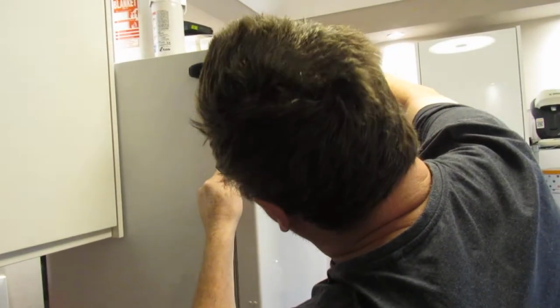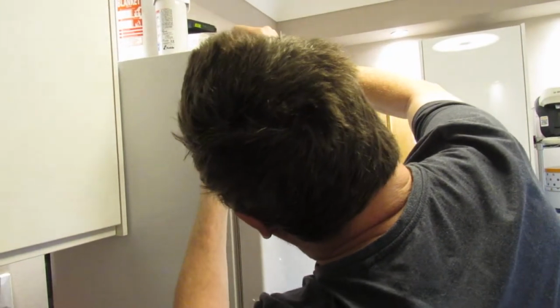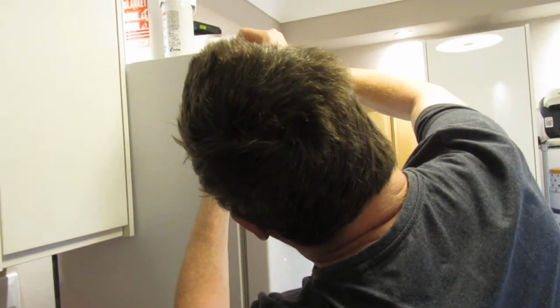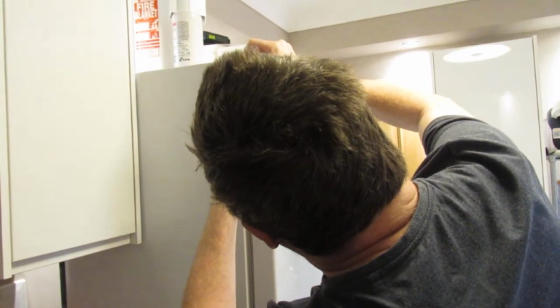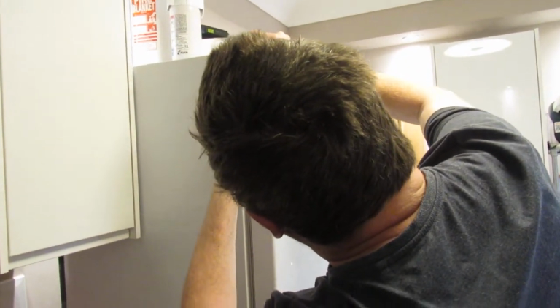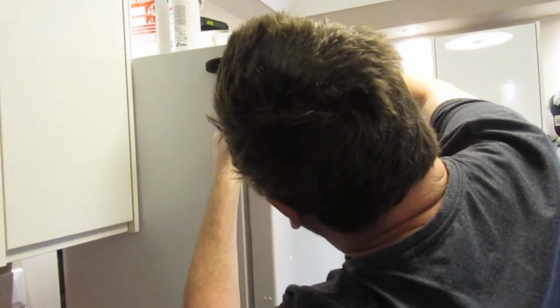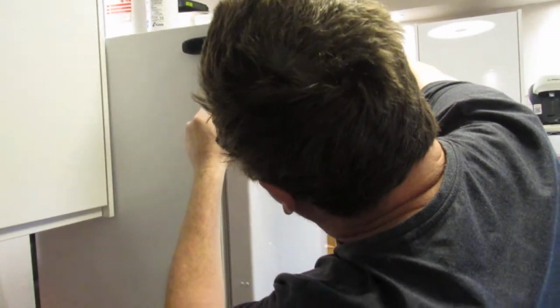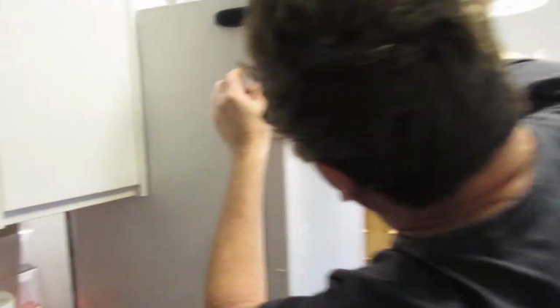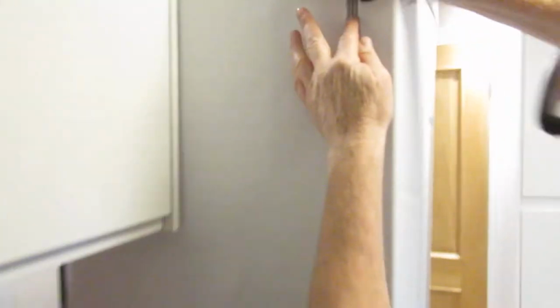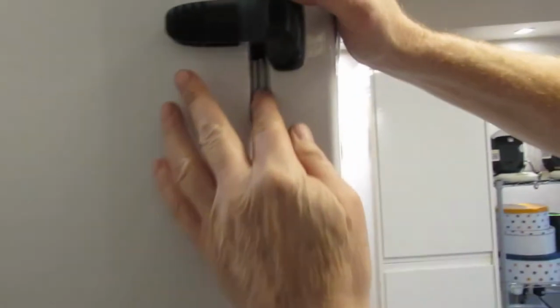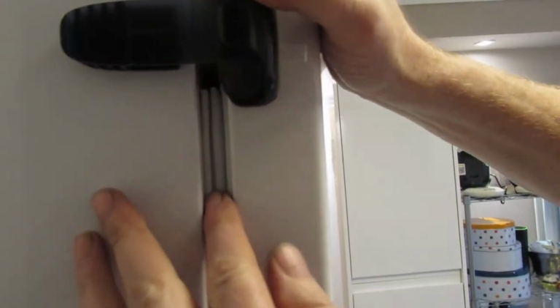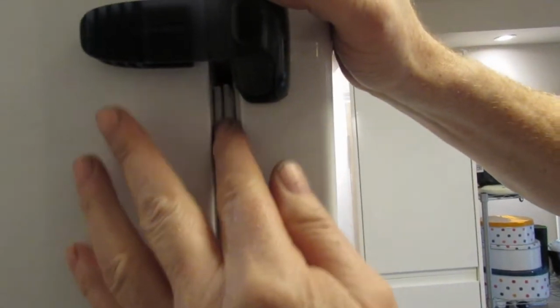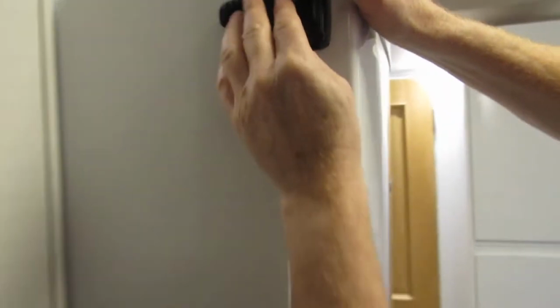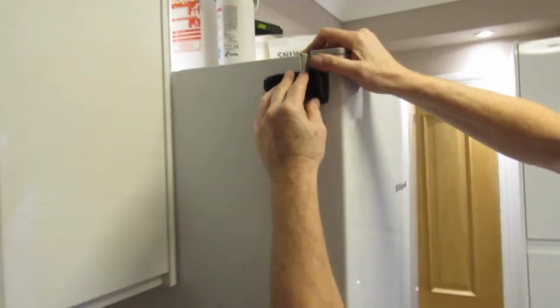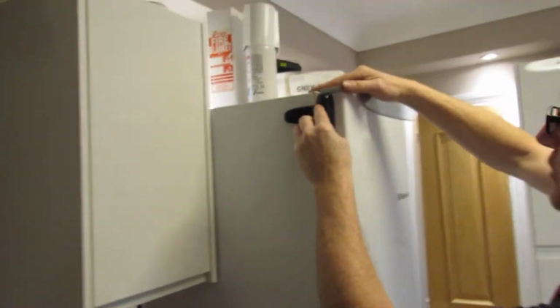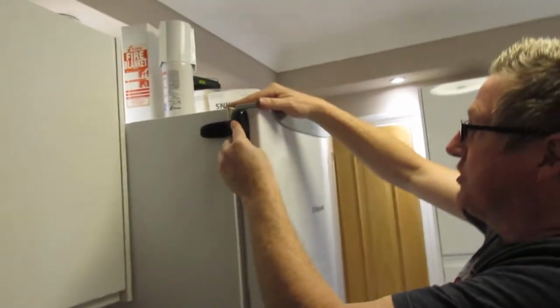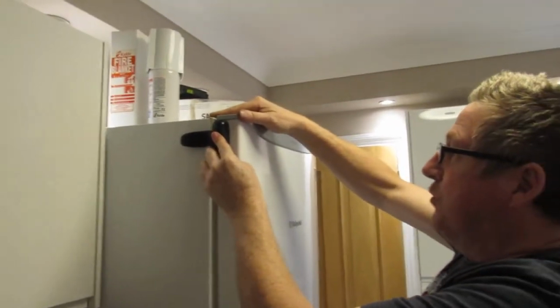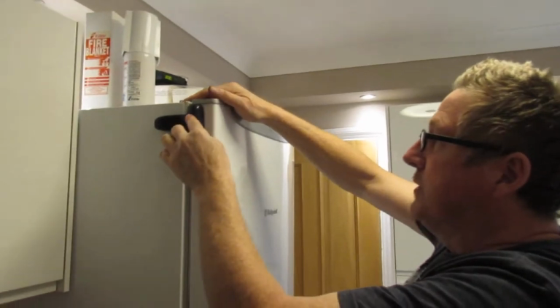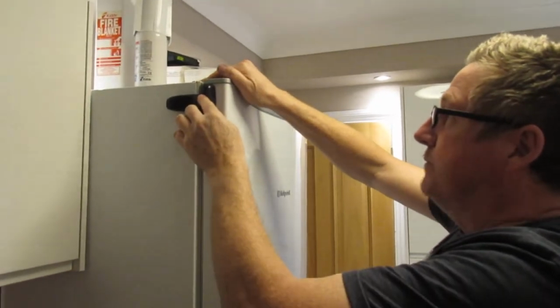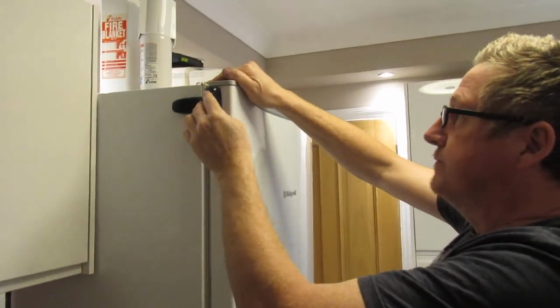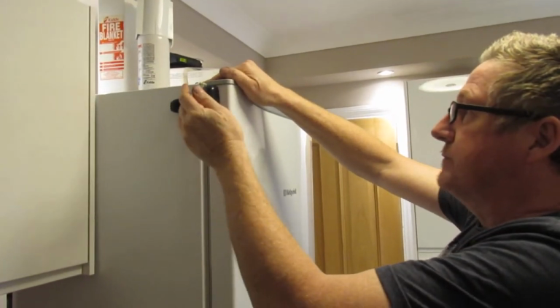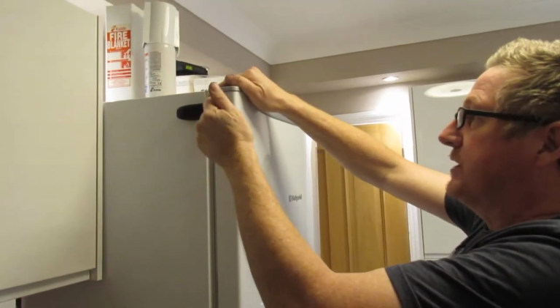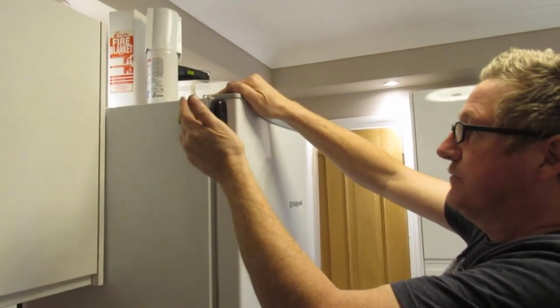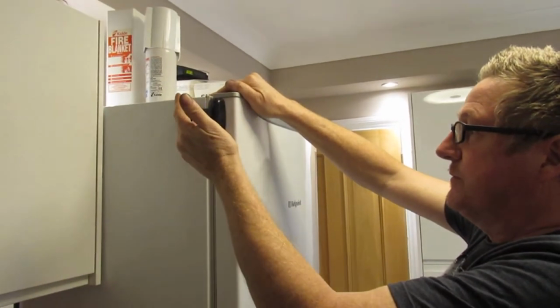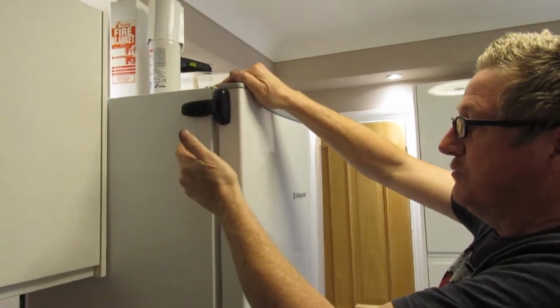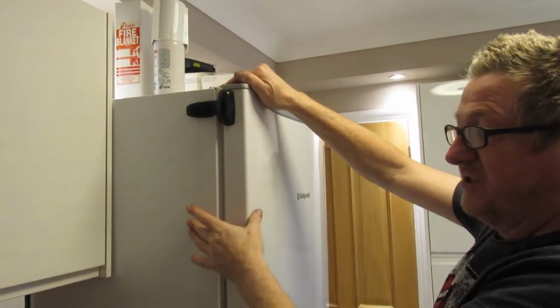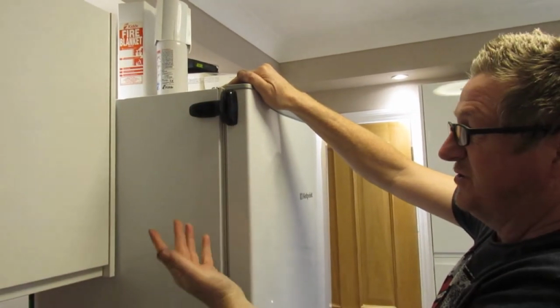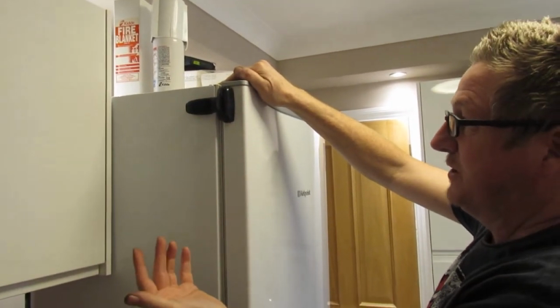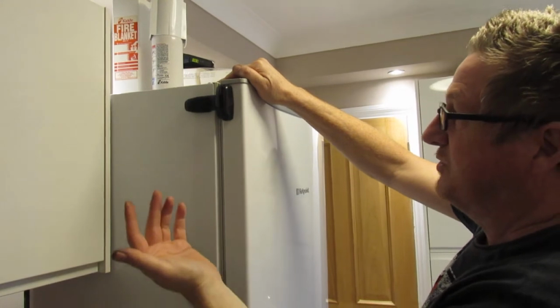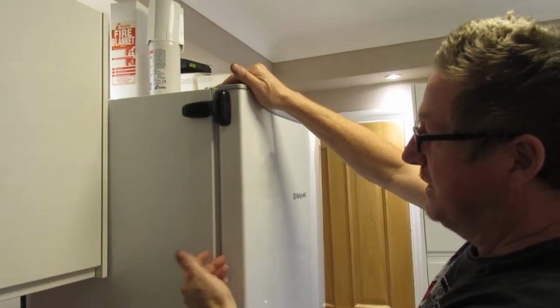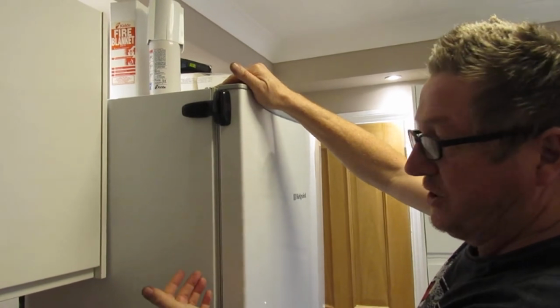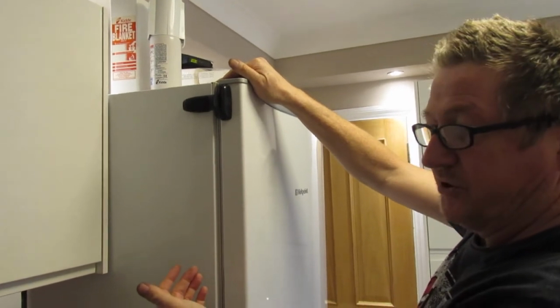The seal has gone on the door a little bit and it was pulling the door open. So we bought this for sticking on the fridge to keep the door tight shut basically. We've seen a cheaper option and a quicker option than putting a new seal on the fridge.